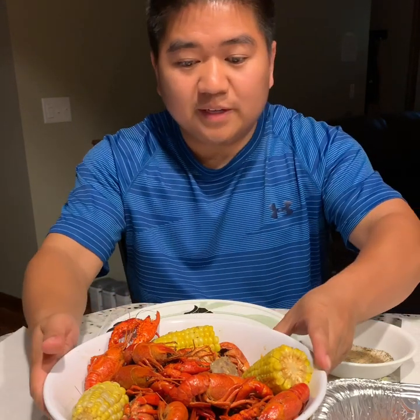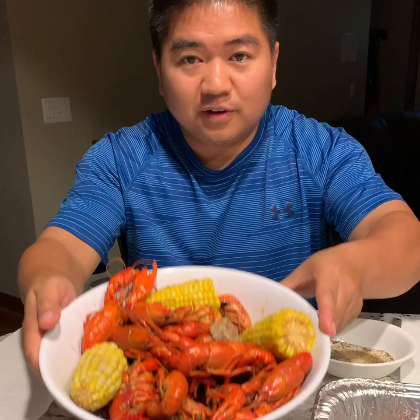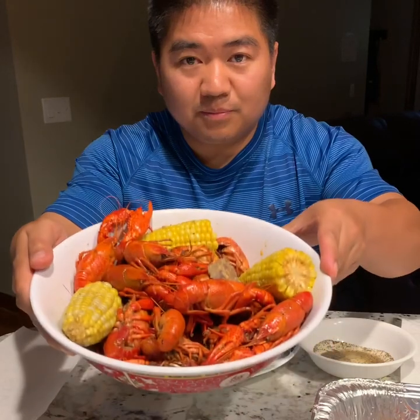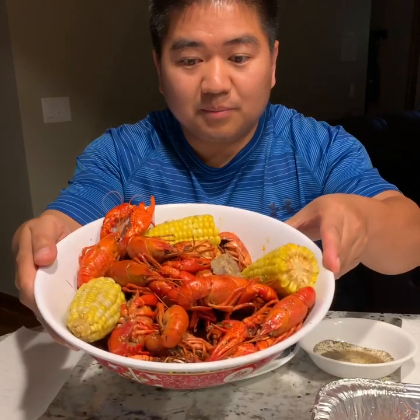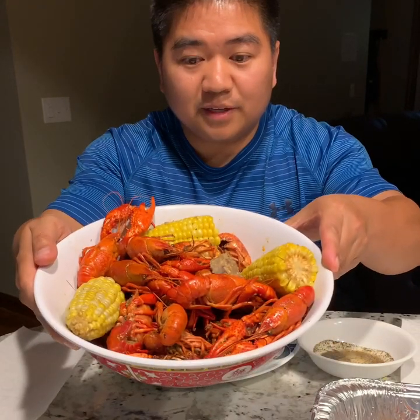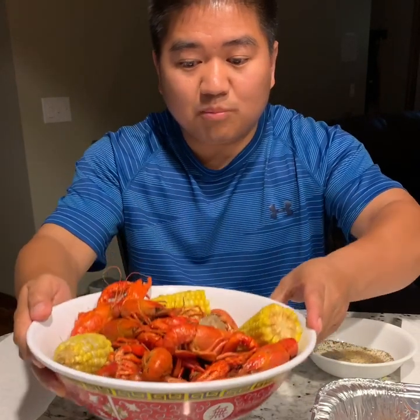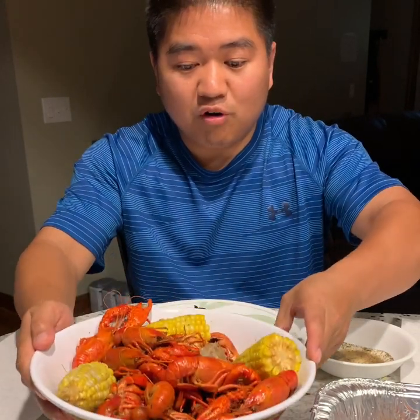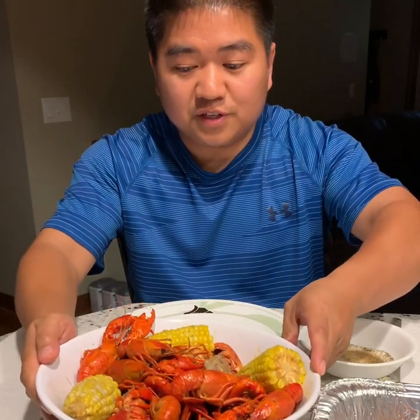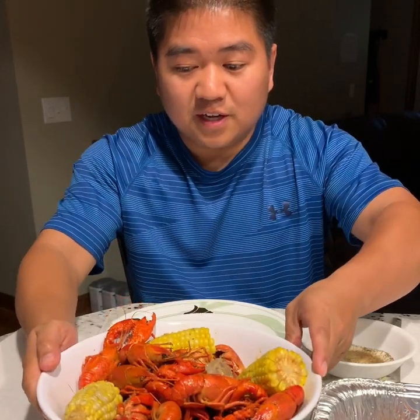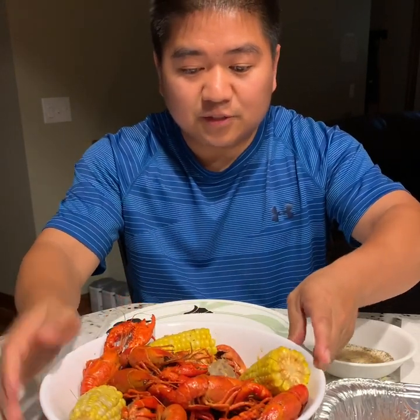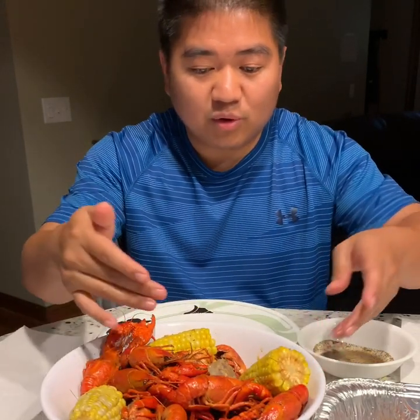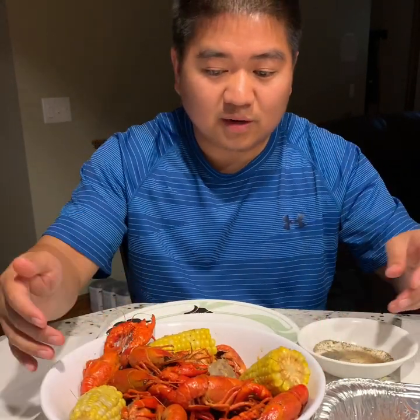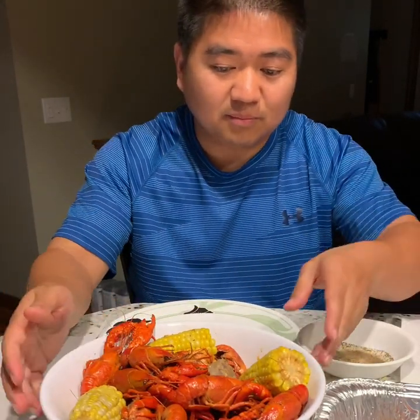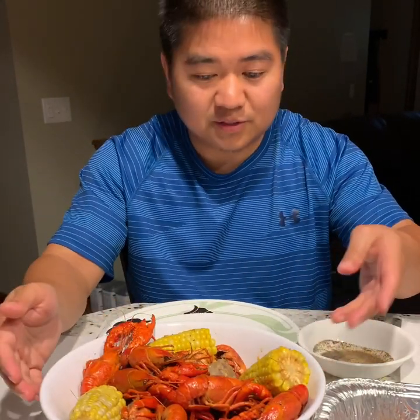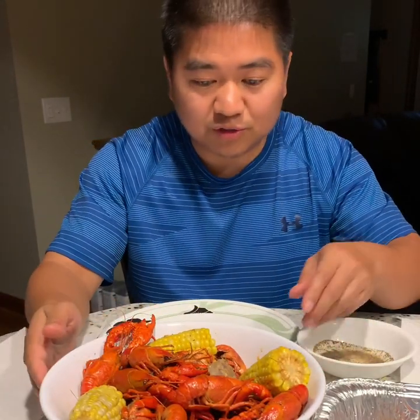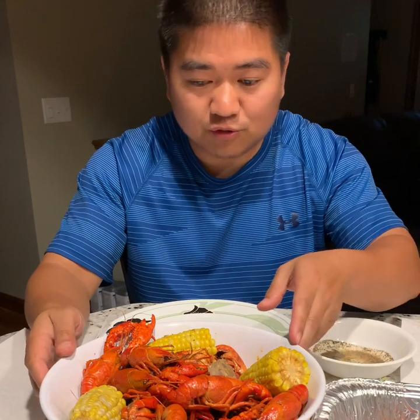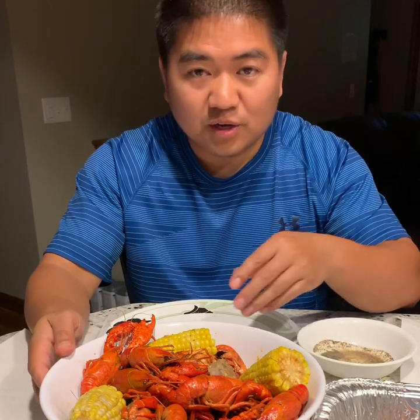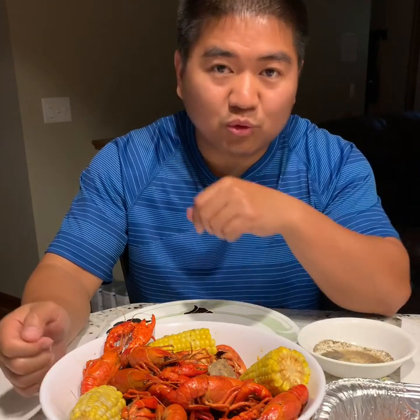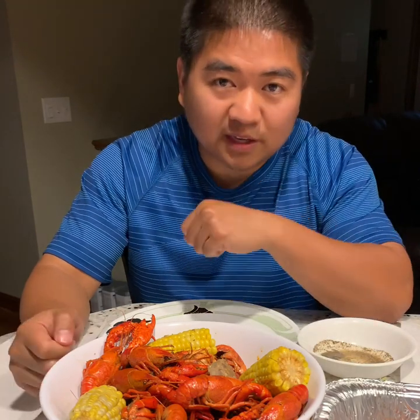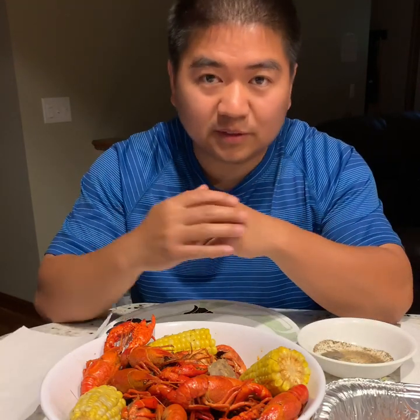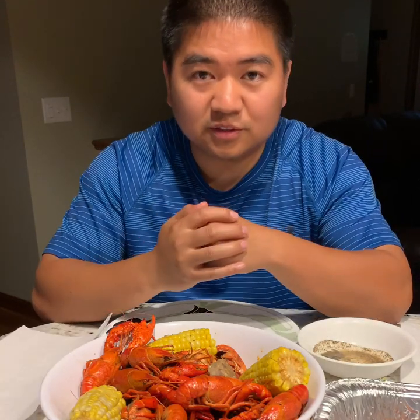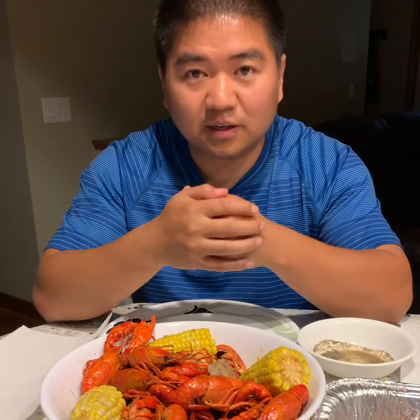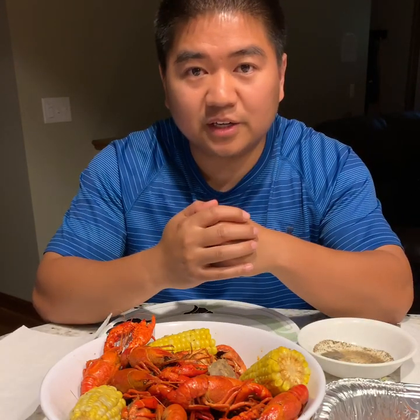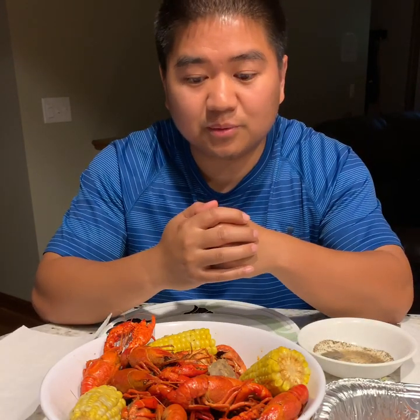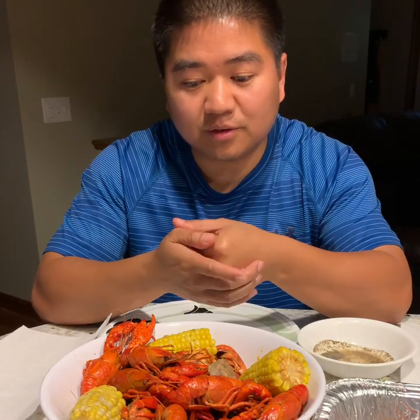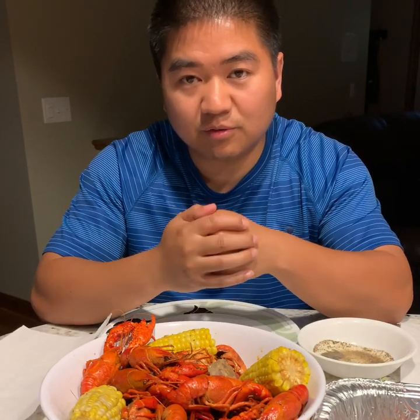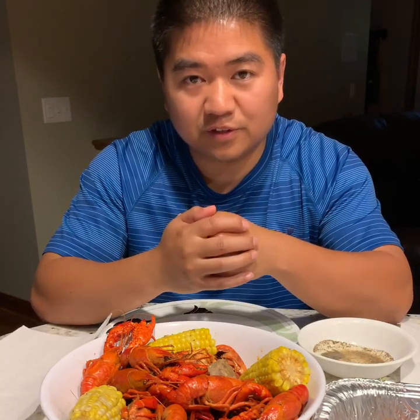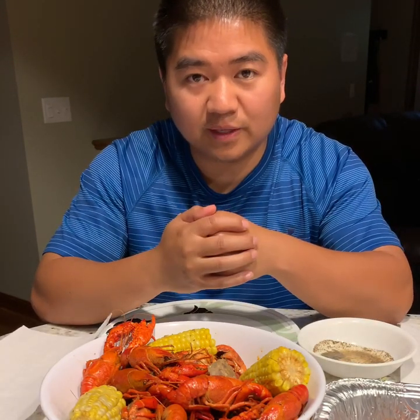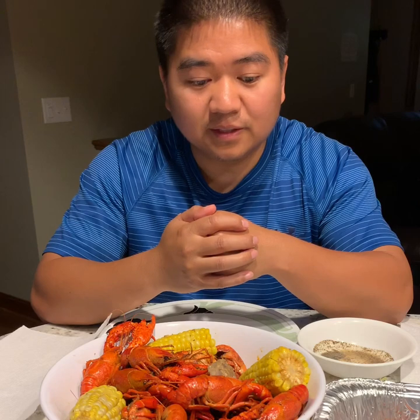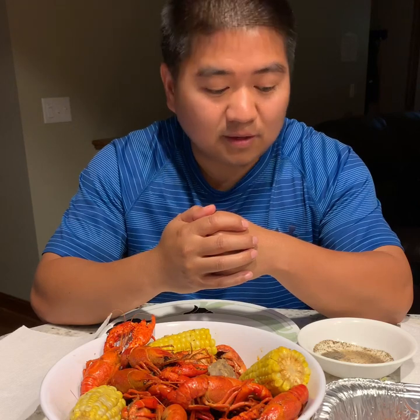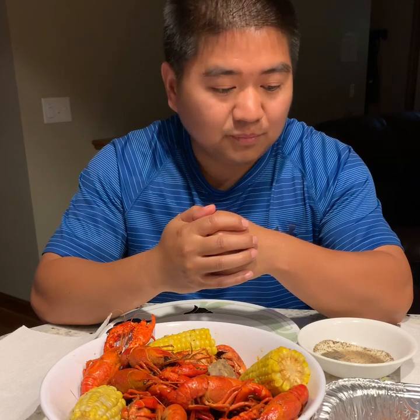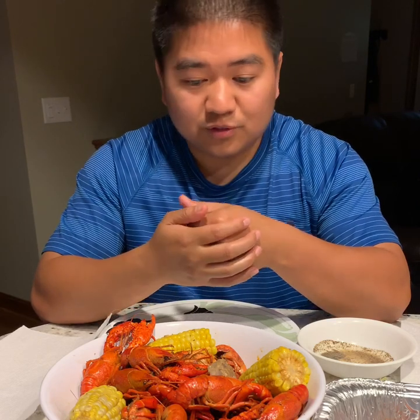Right here in front of me I've got a bowl of crawfish, some corn, and some sausage too. But most of the time at the Chinese restaurant you're just going to see crawfish only.